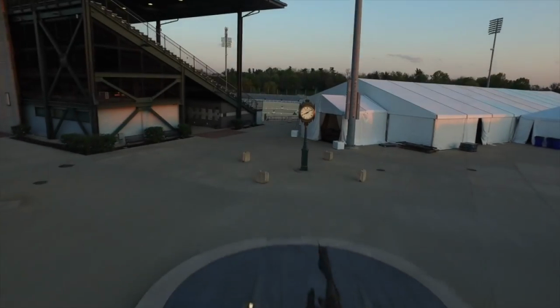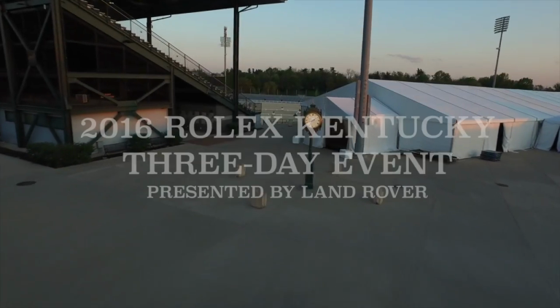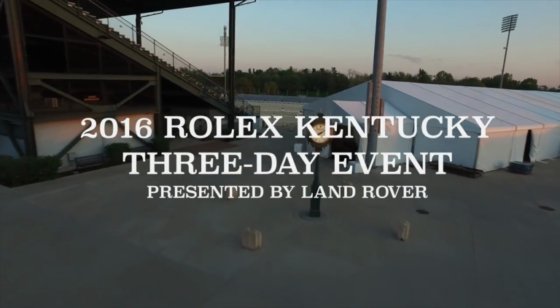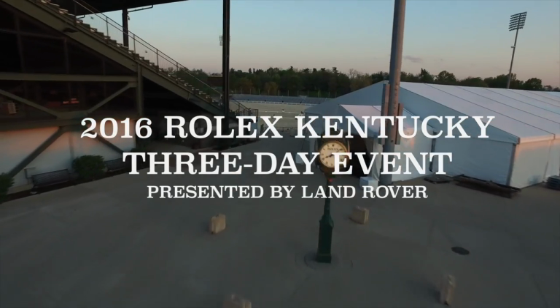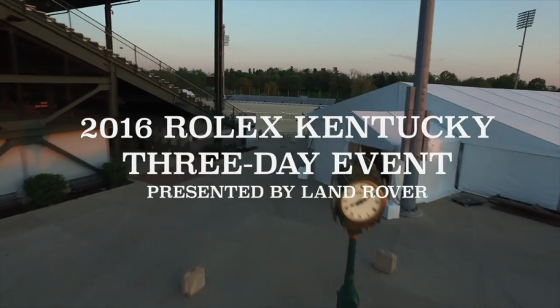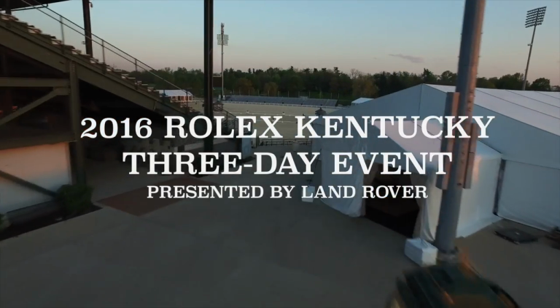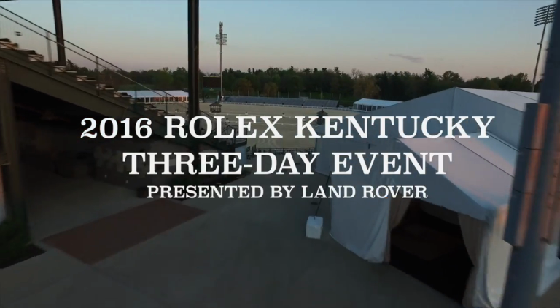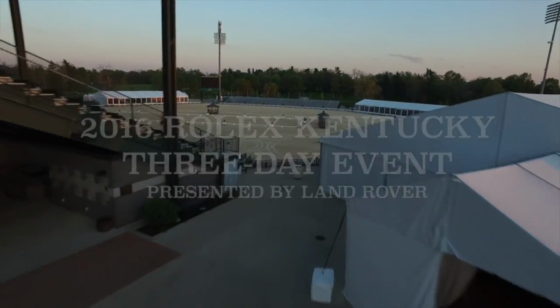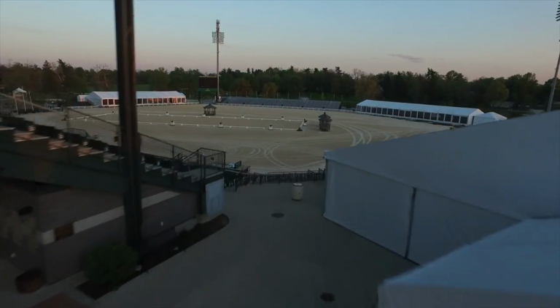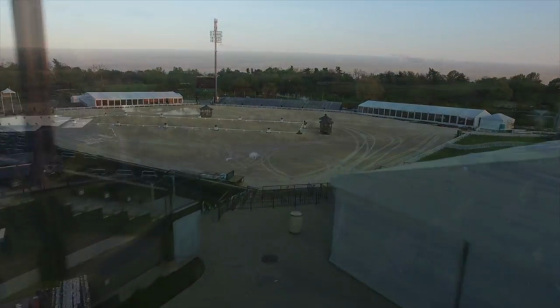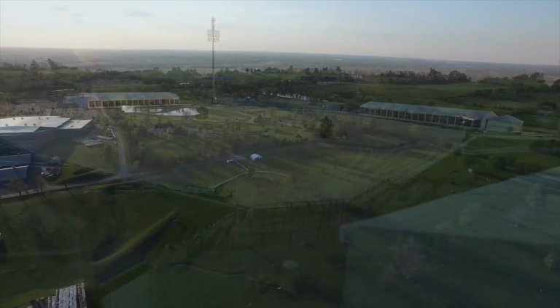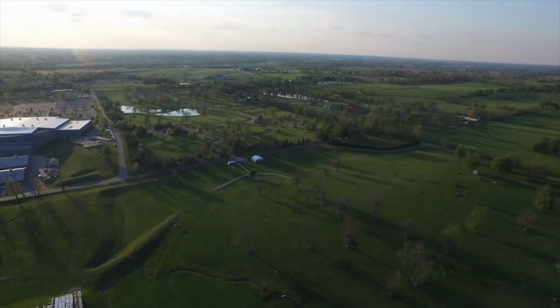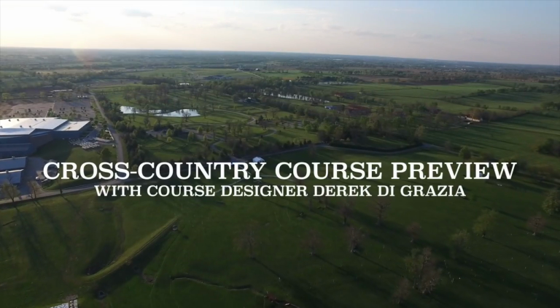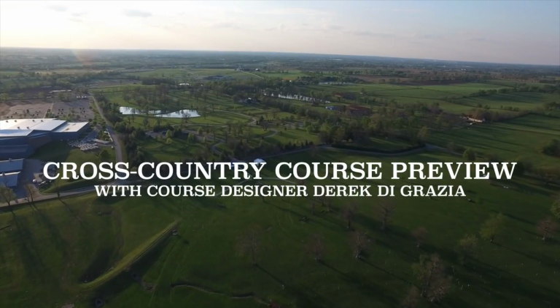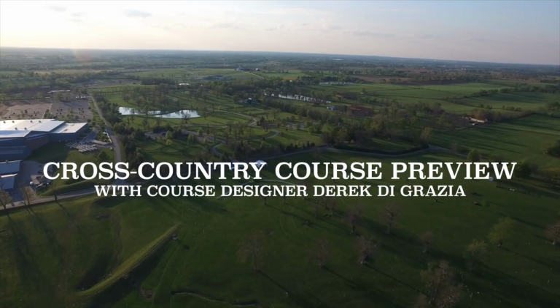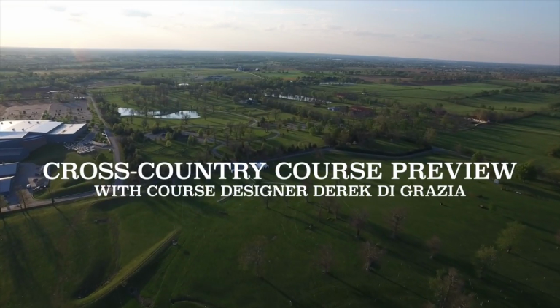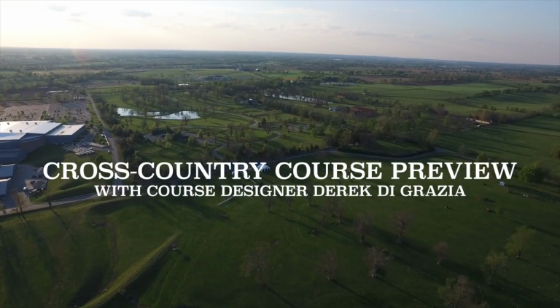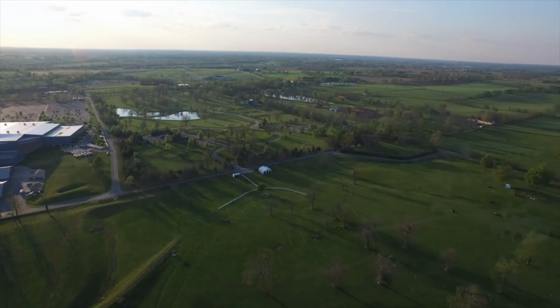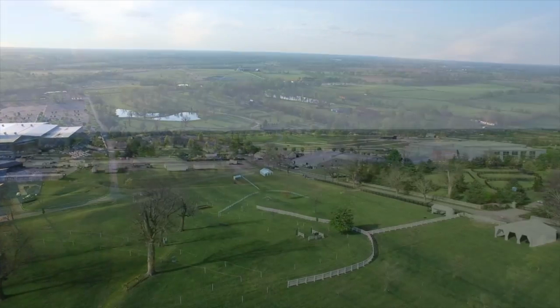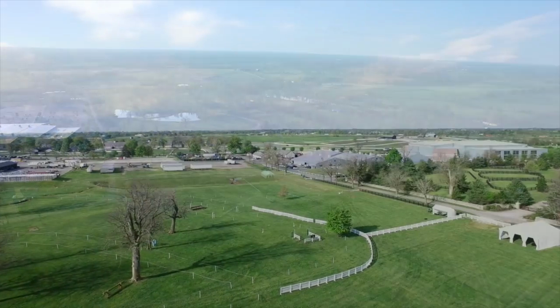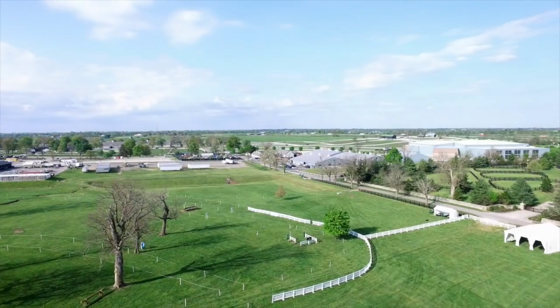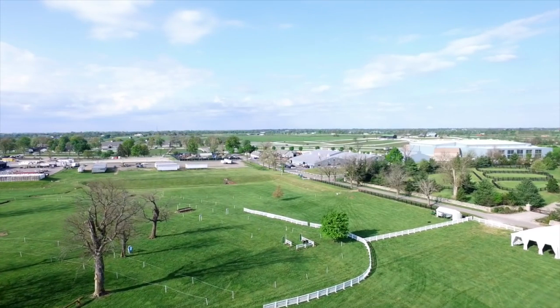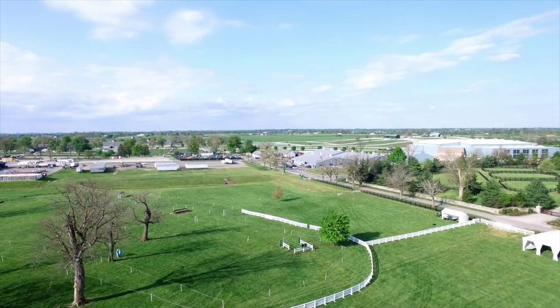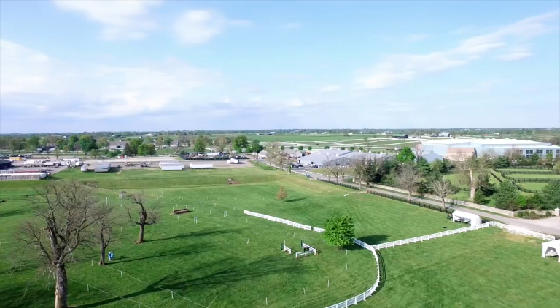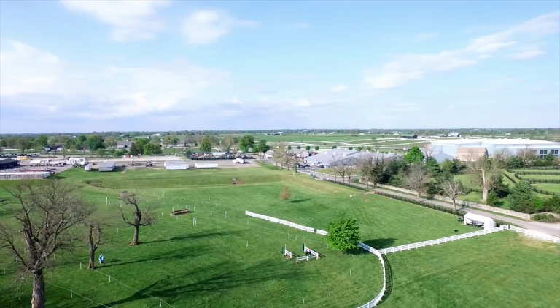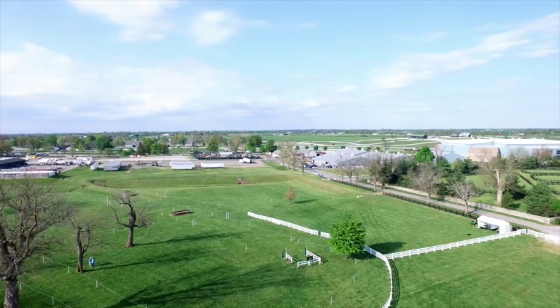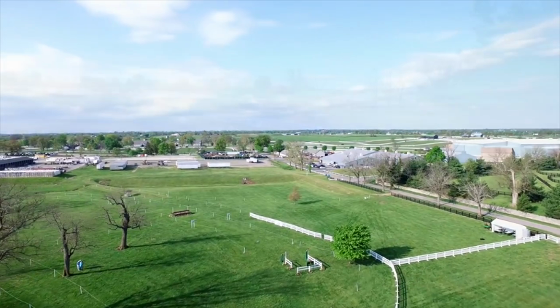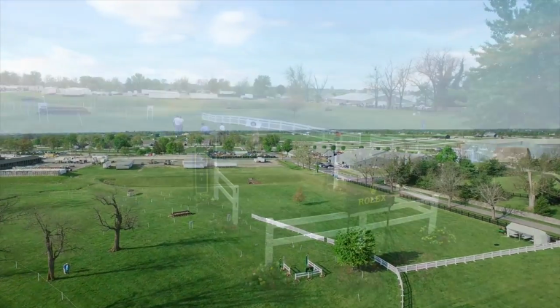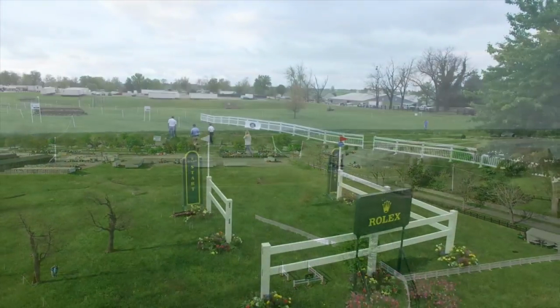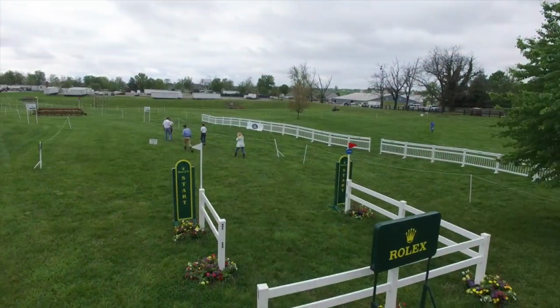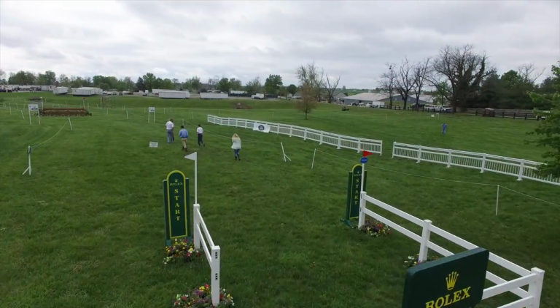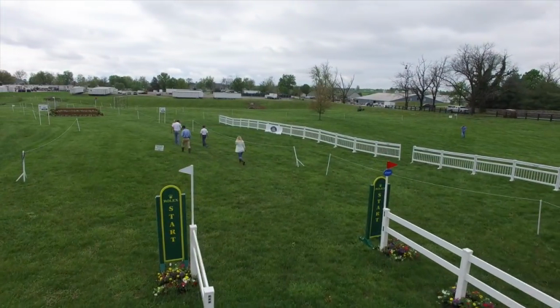This year marks the 19th running of the Rolex Kentucky CCI 4-Star, where horses and riders will be competing for $350,000 in prize money. Rolex Kentucky CCI 4-Star is a selection trial for this summer's Olympic Games in Rio.